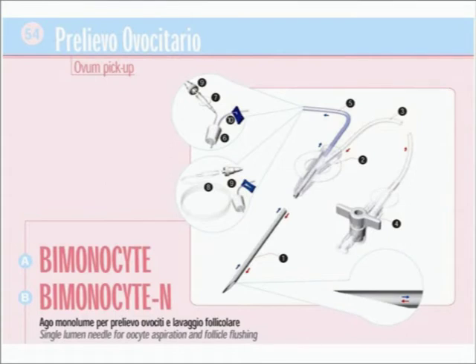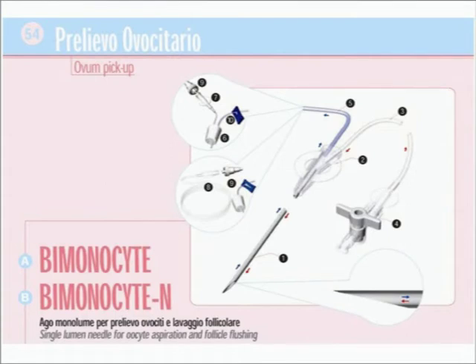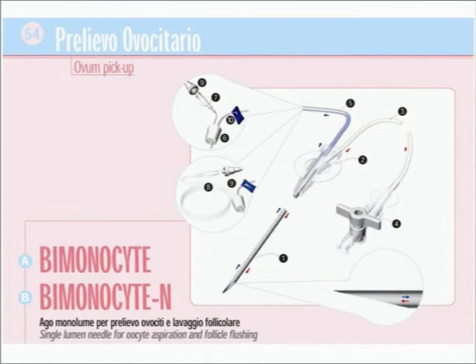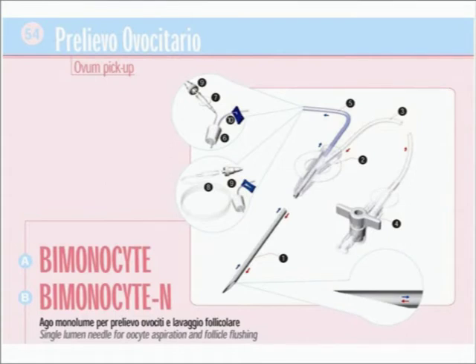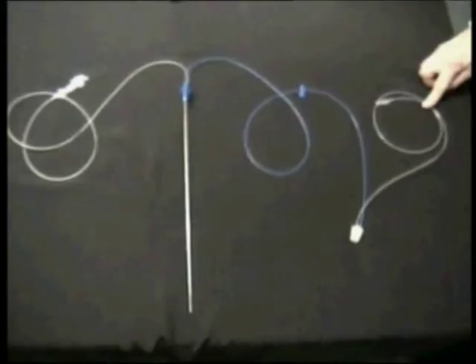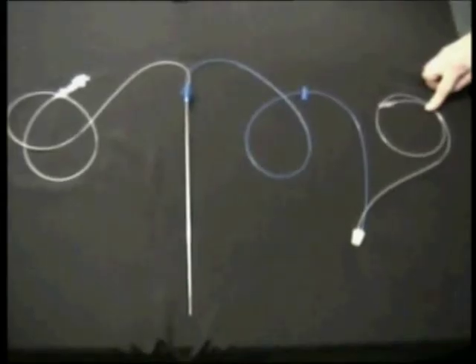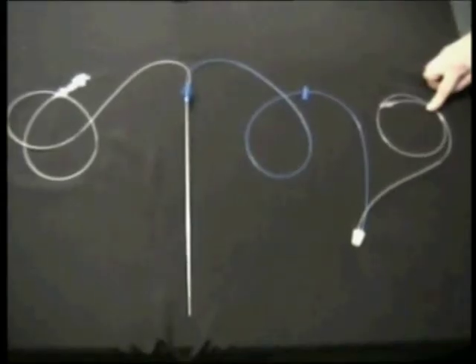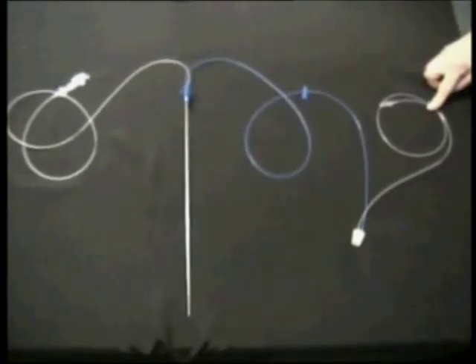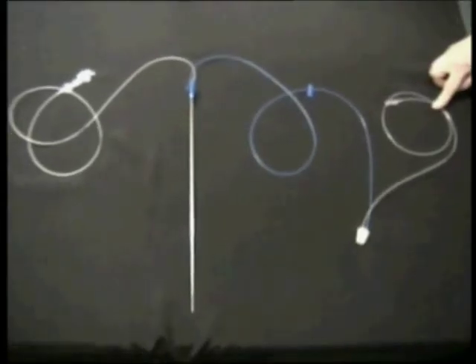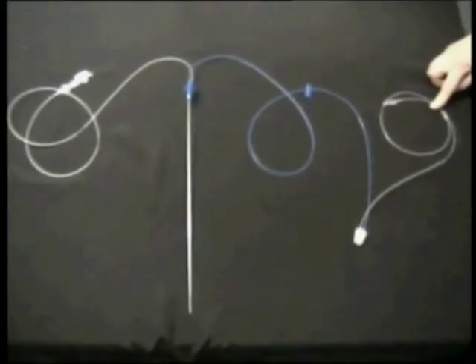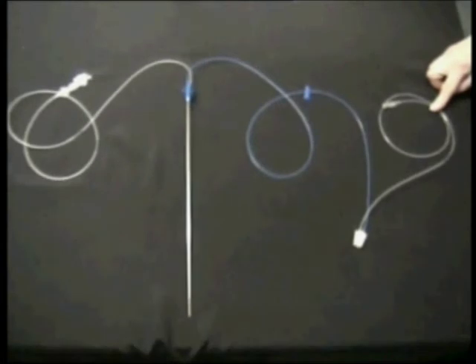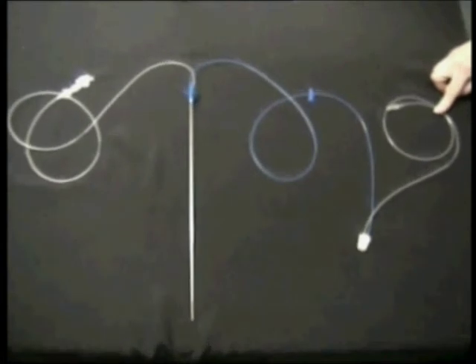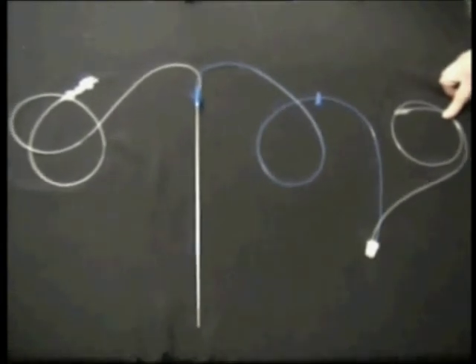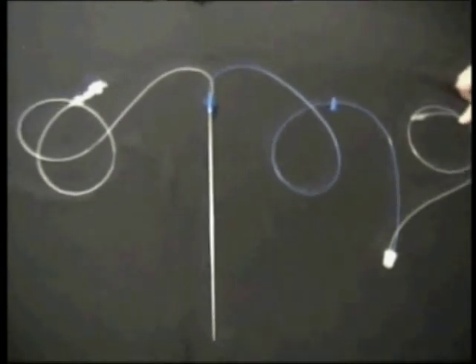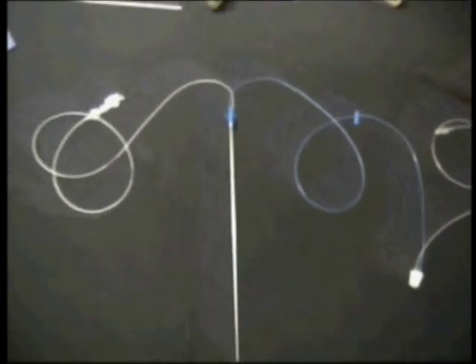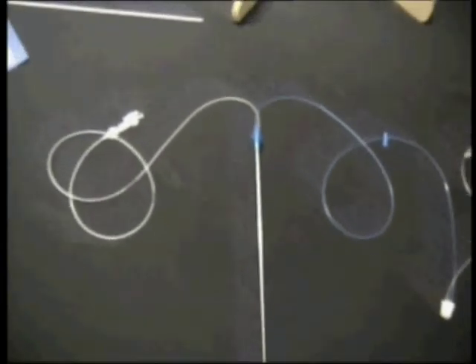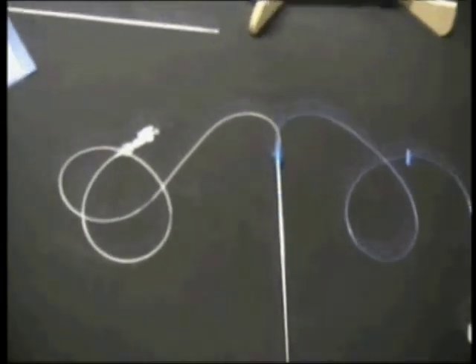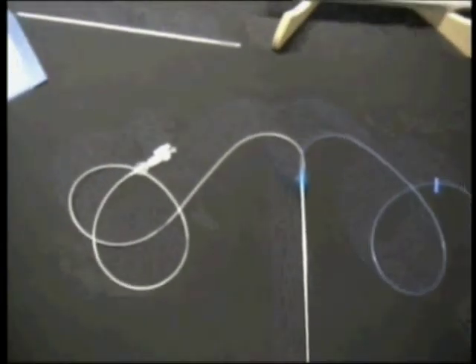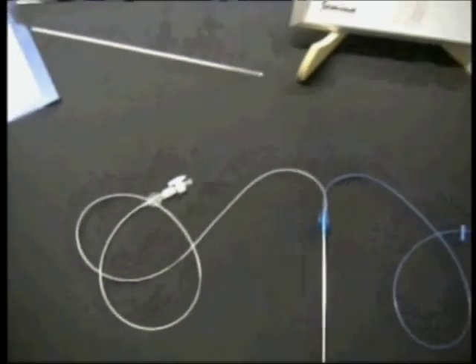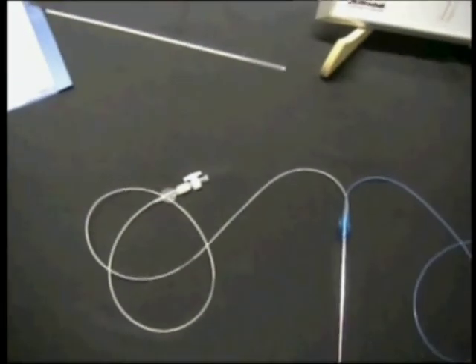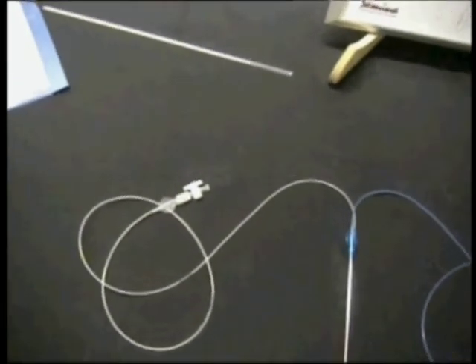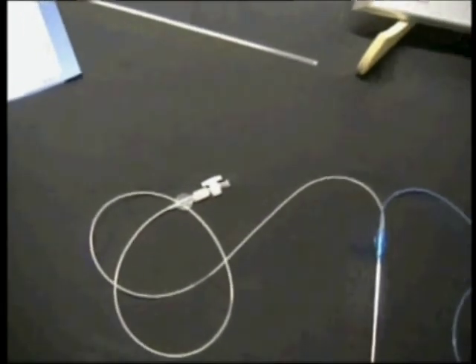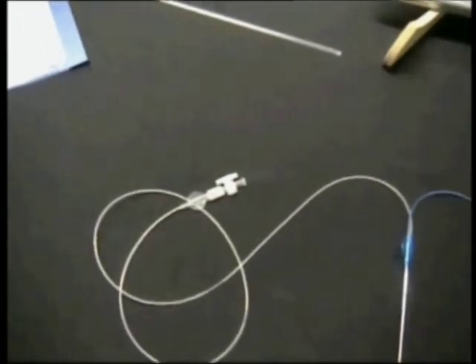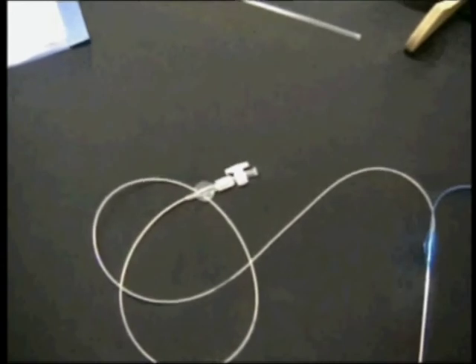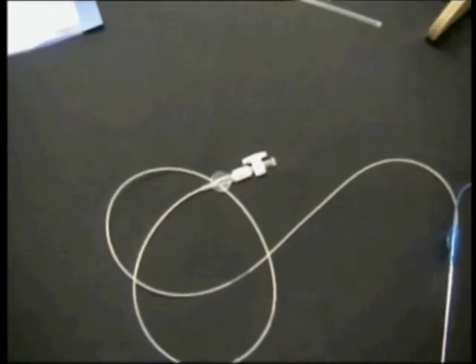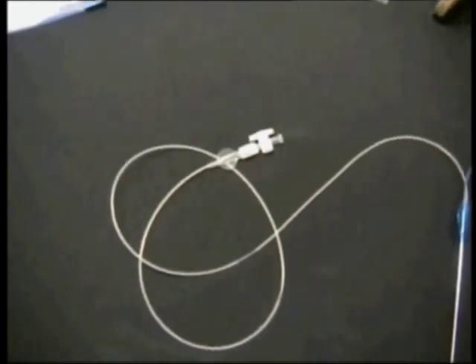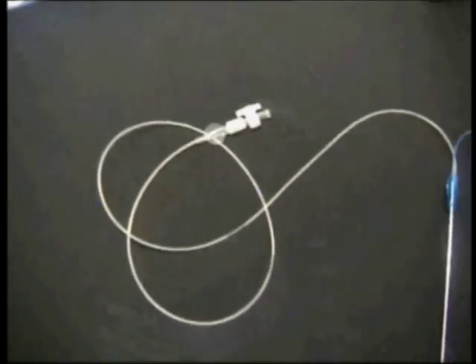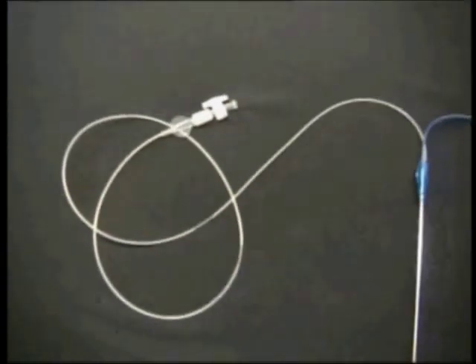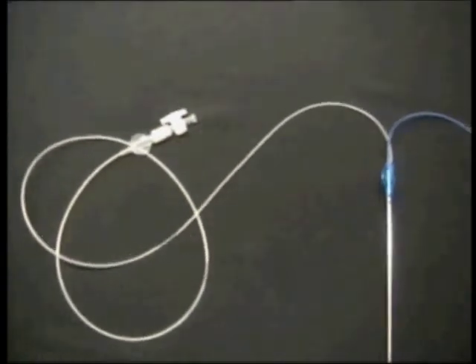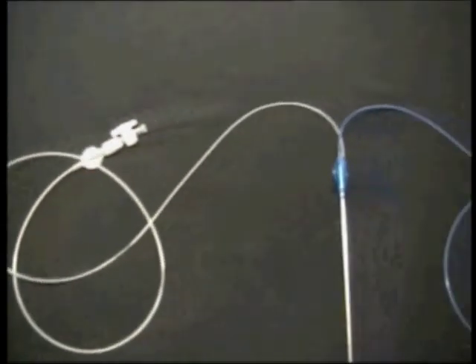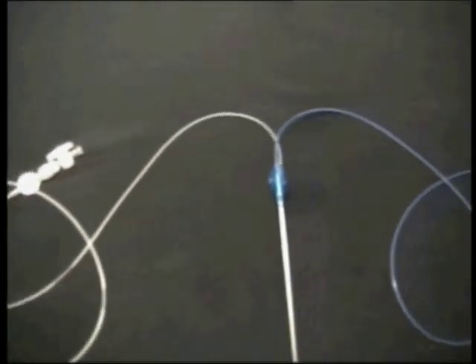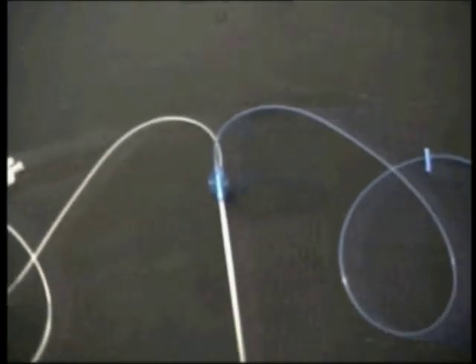Oocyte aspiration is performed through a blue tubing set and follicle flushing through a plastic tubing set, ending in a stop-cock preventing any possible fluid reflux.